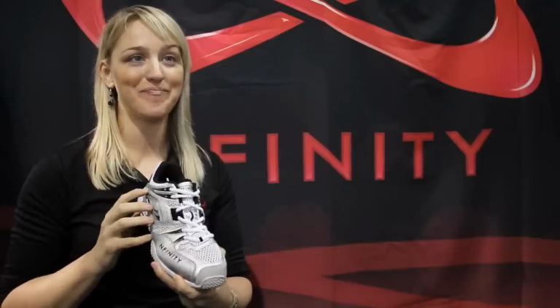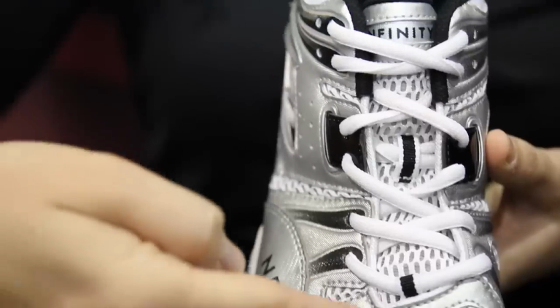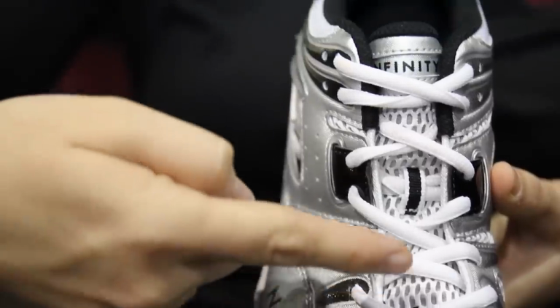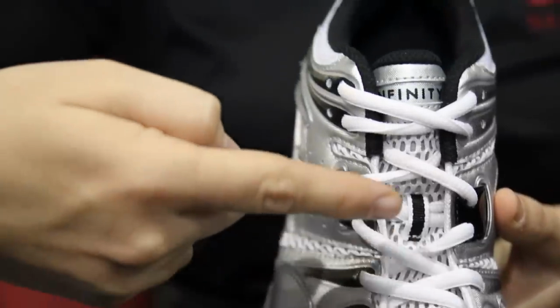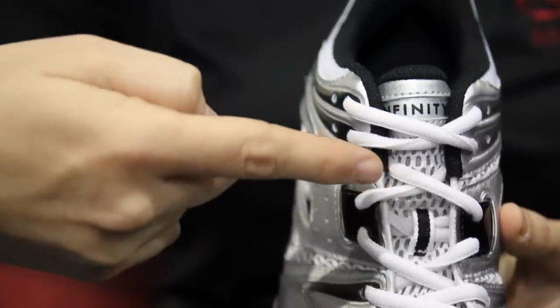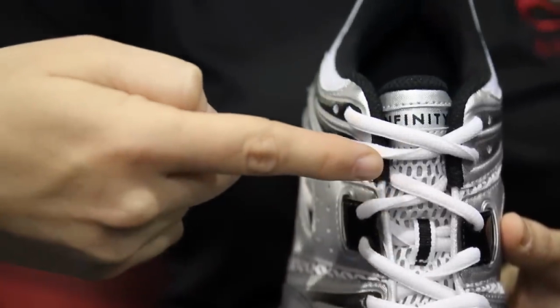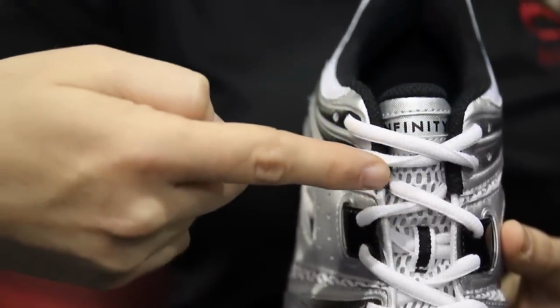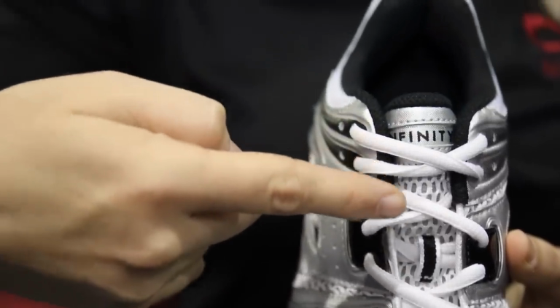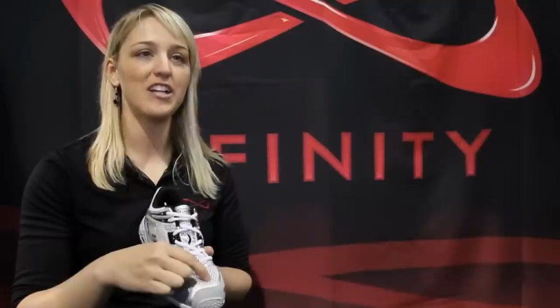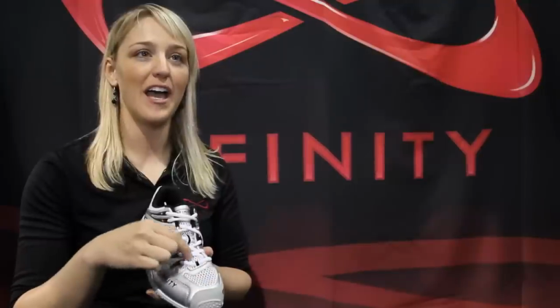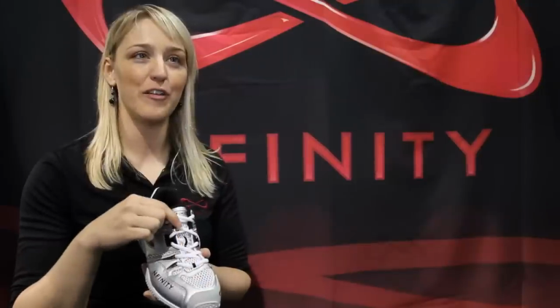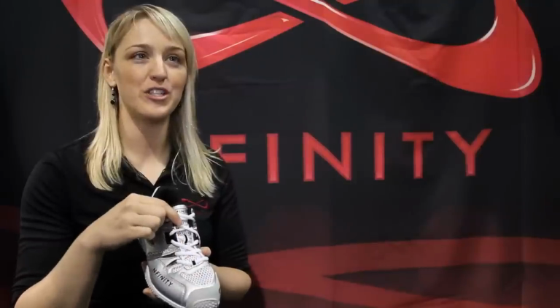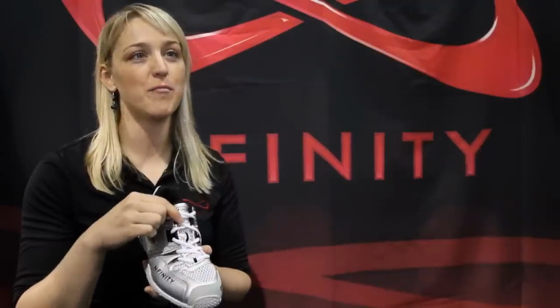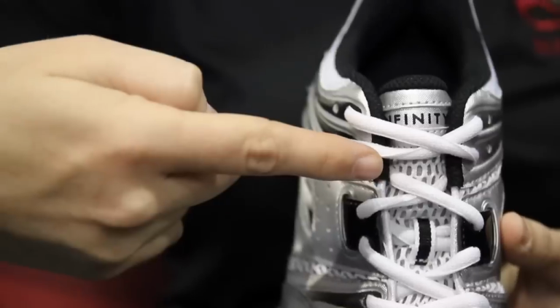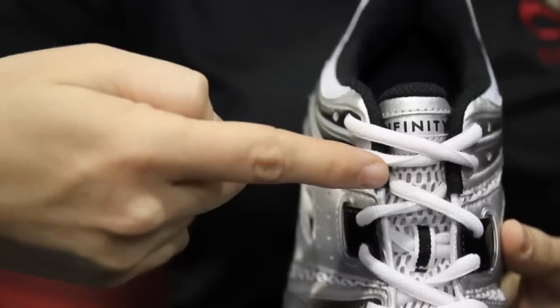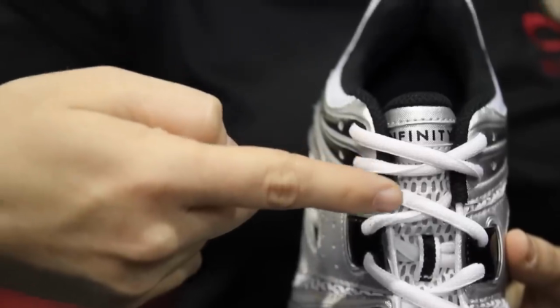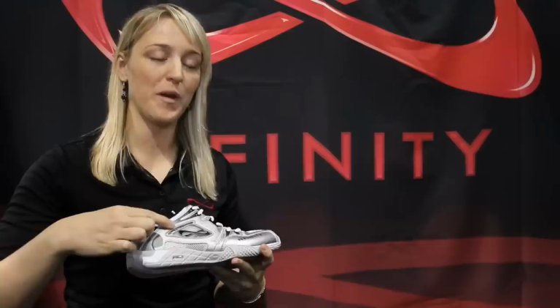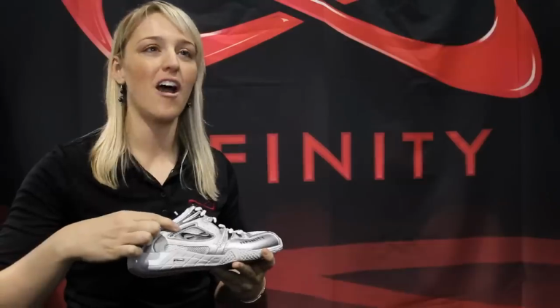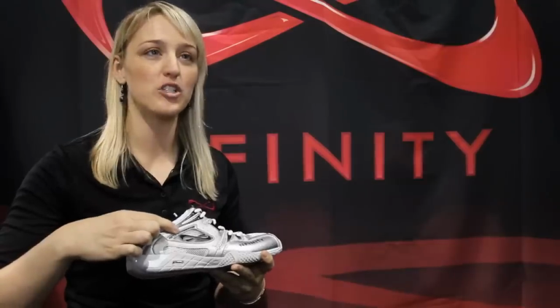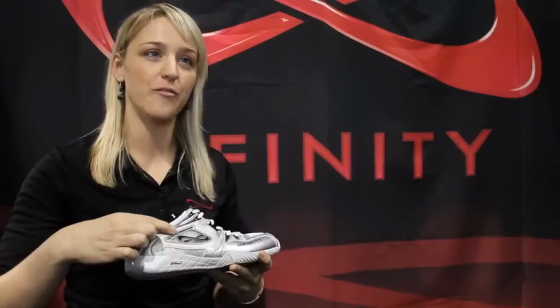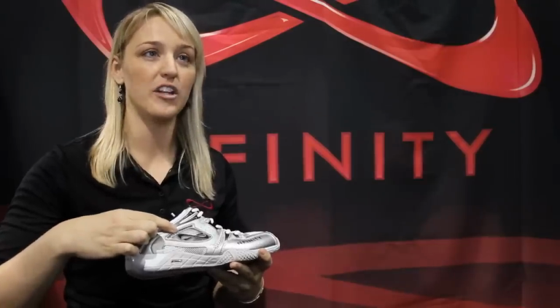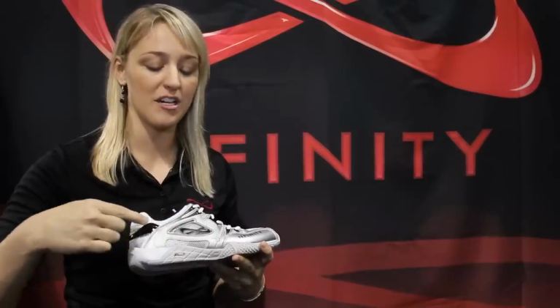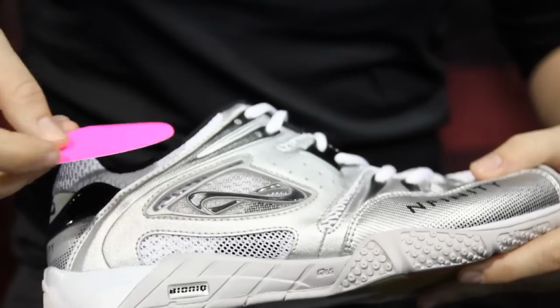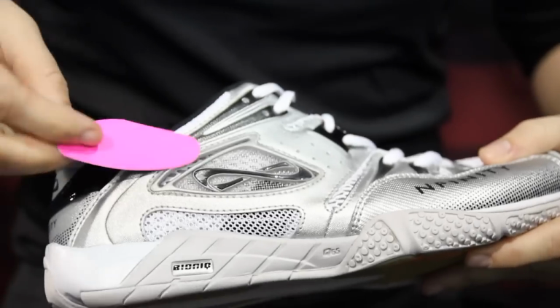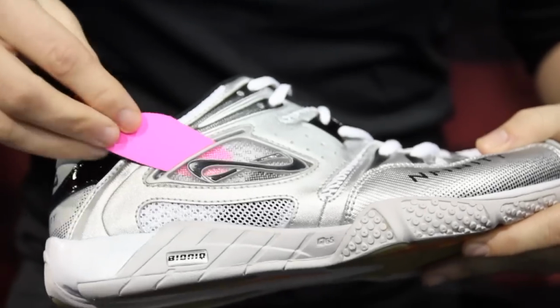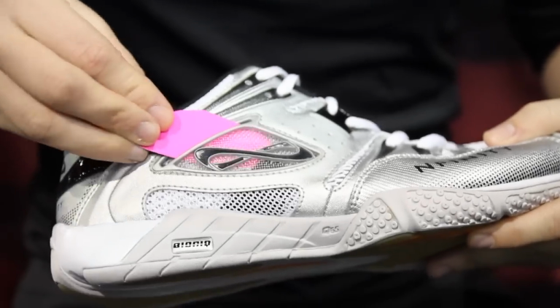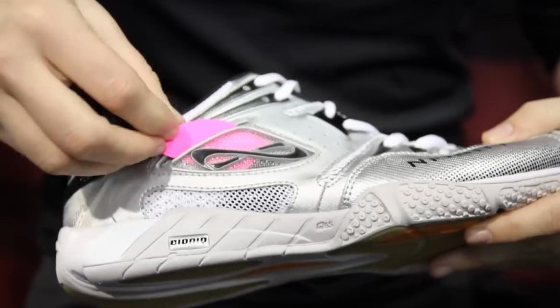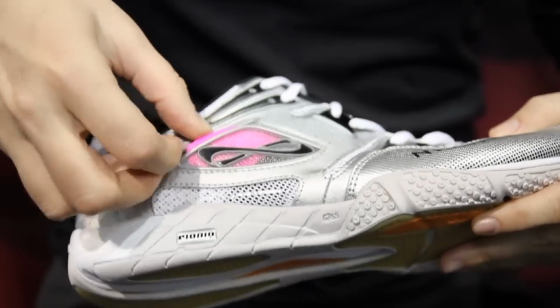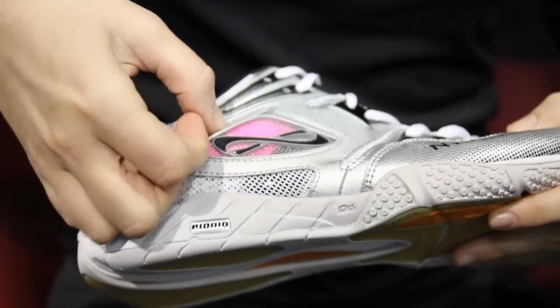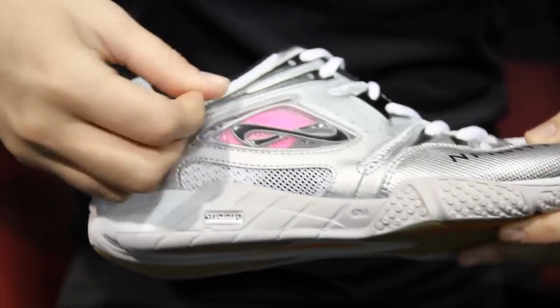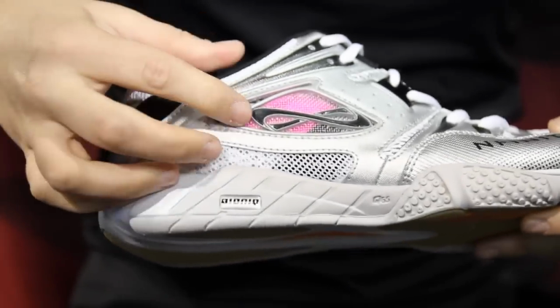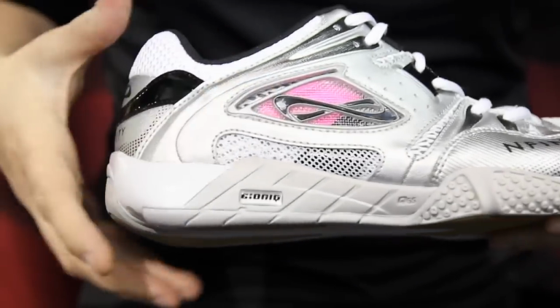We added asymmetrical lacing which follows along the natural line of the foot to create a more comfortable motion. We offer 20 different color cards that insert behind our logo so that you can customize the shoe to match your team.